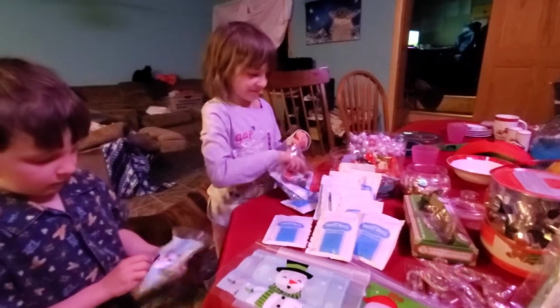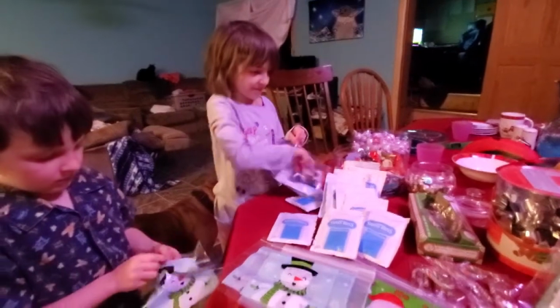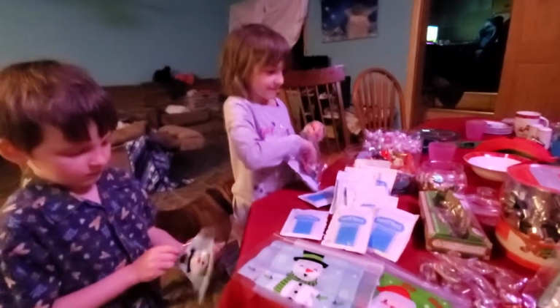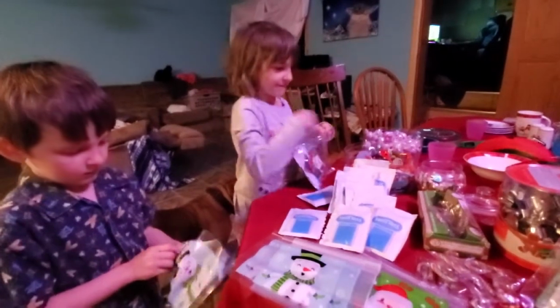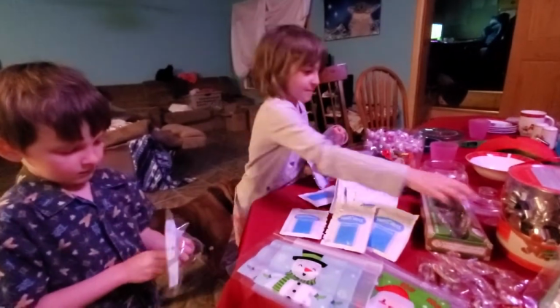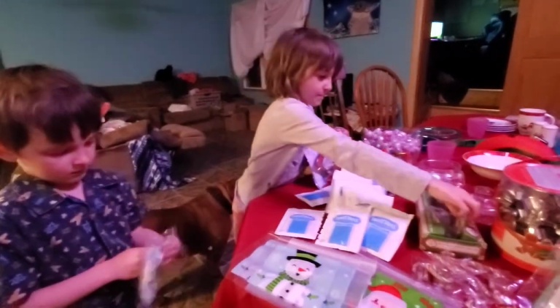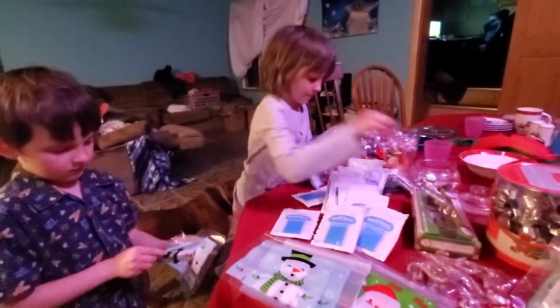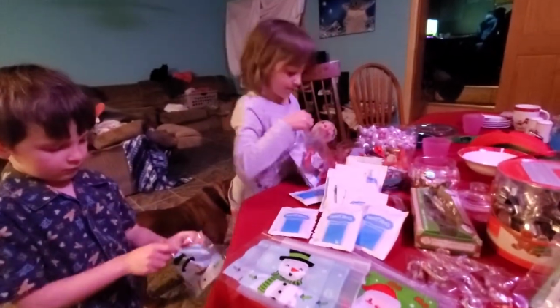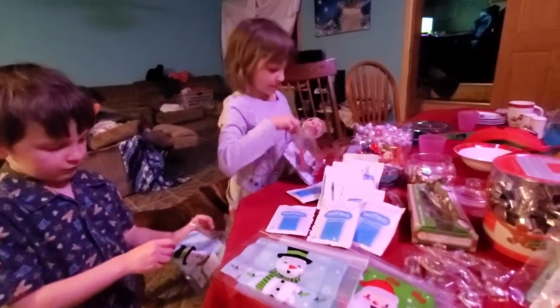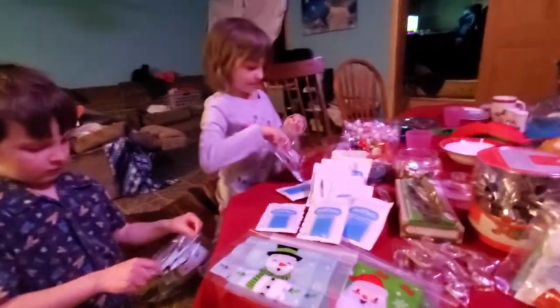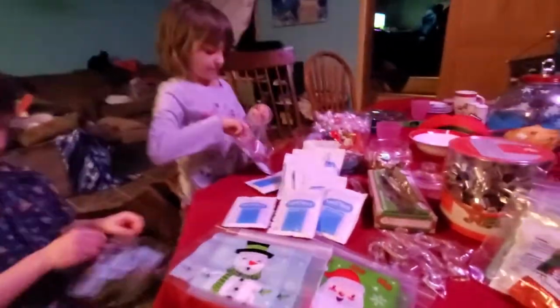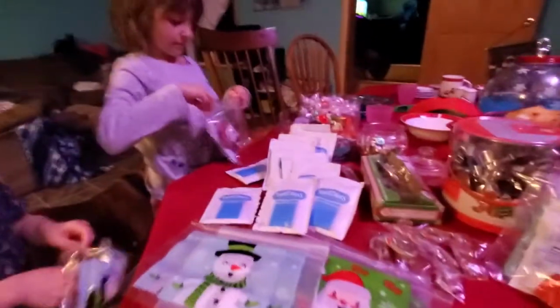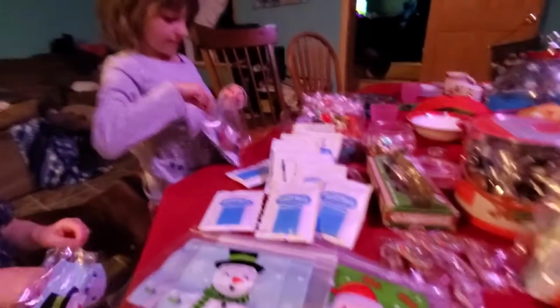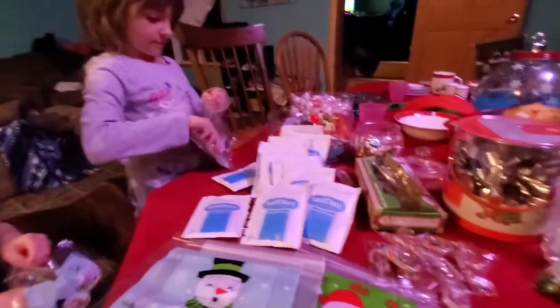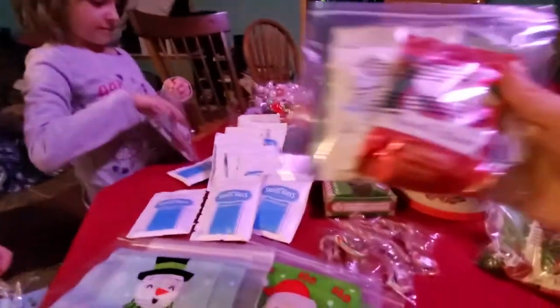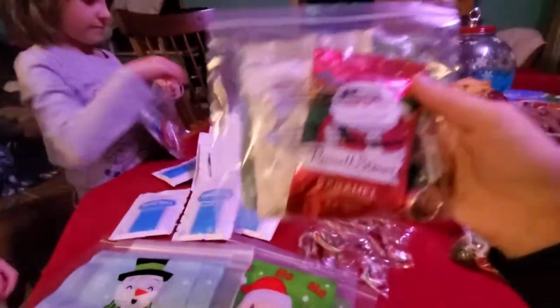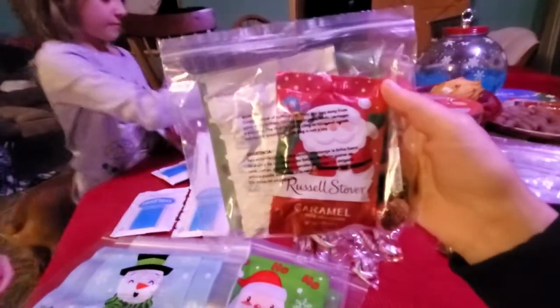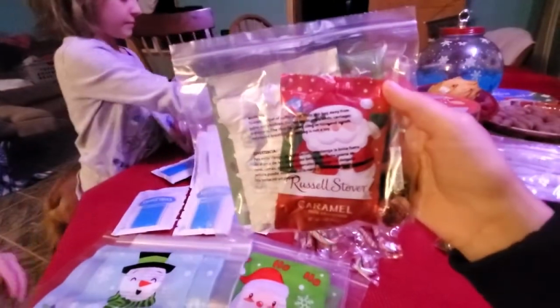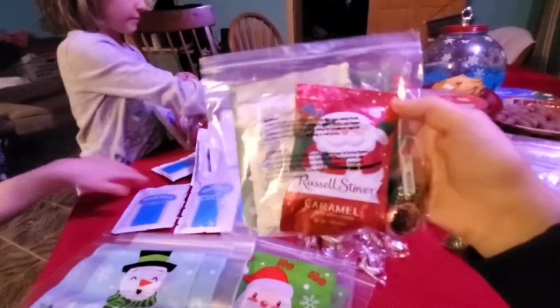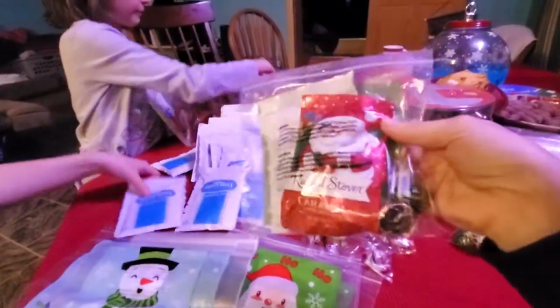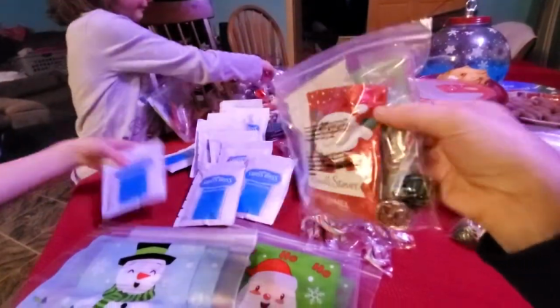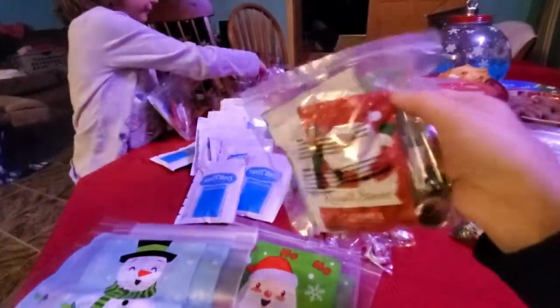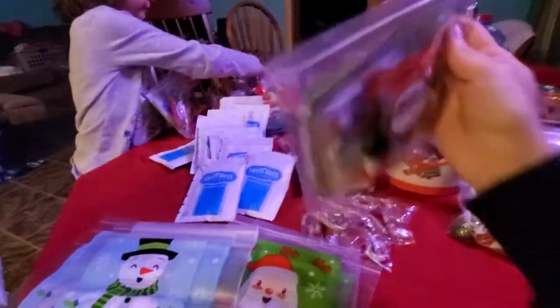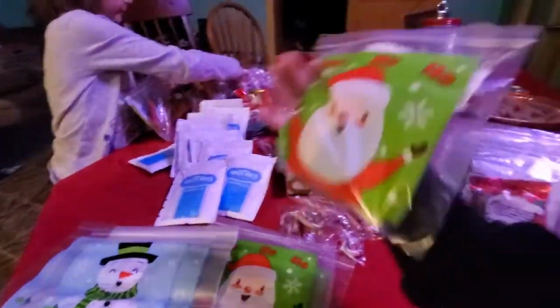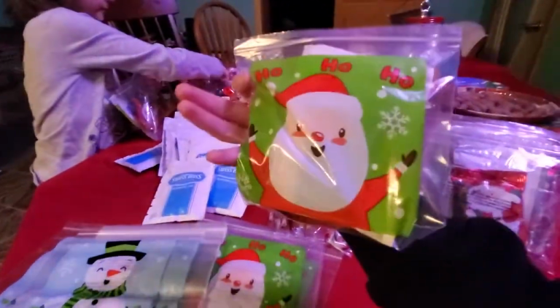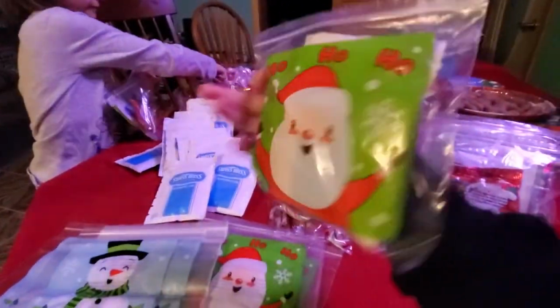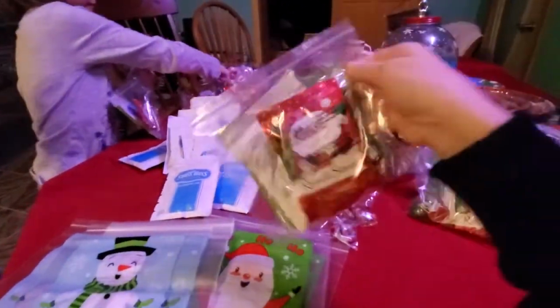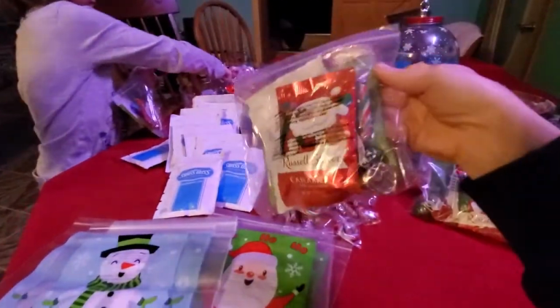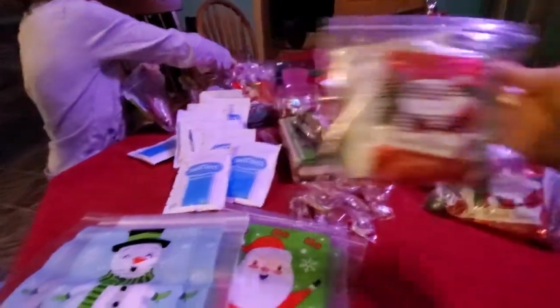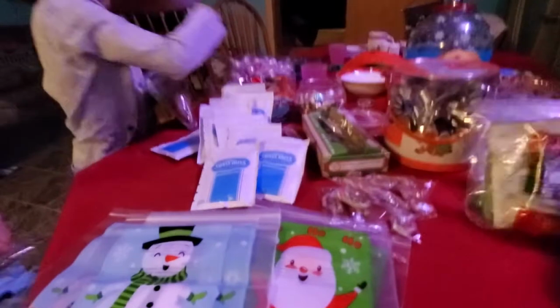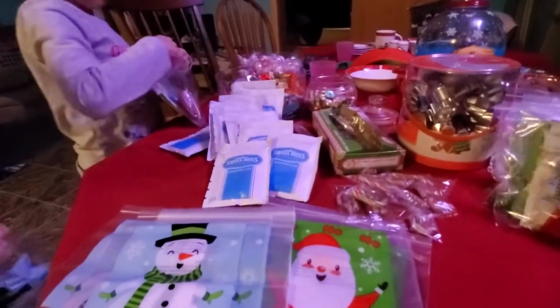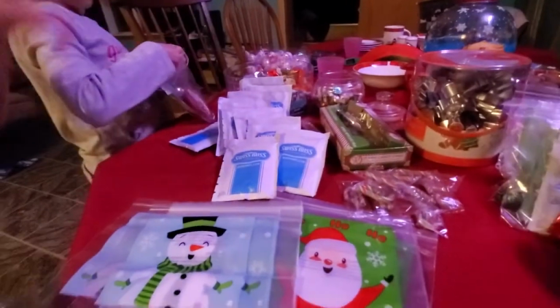All right, we are making some Christmas goodie bags. So in our goodie bag, we have a bunch of different things. These are ones we're going to hand out.